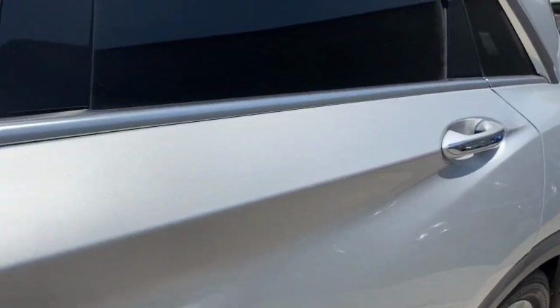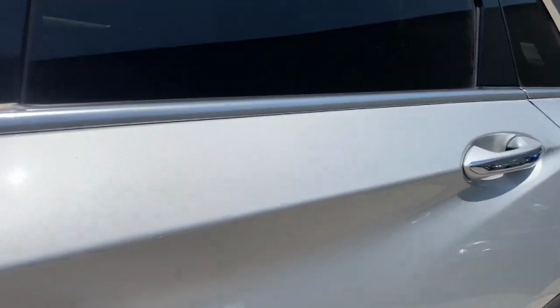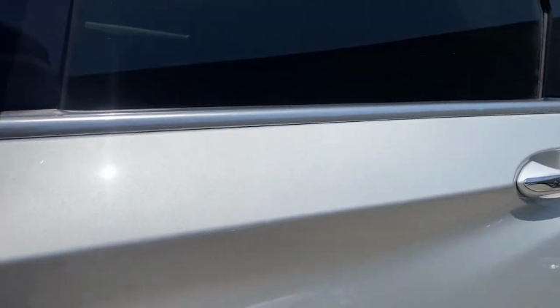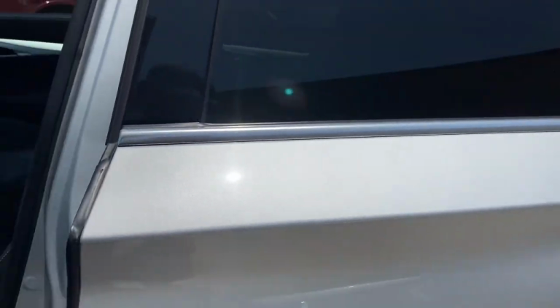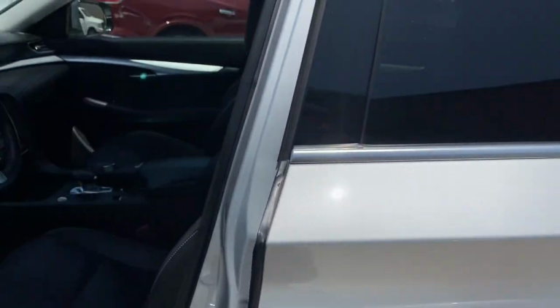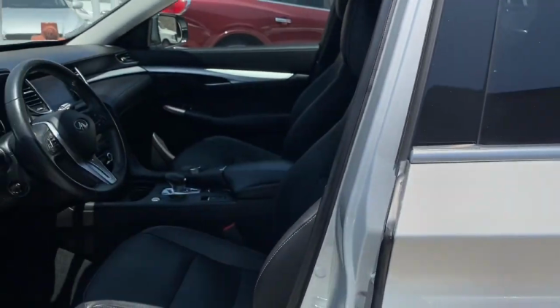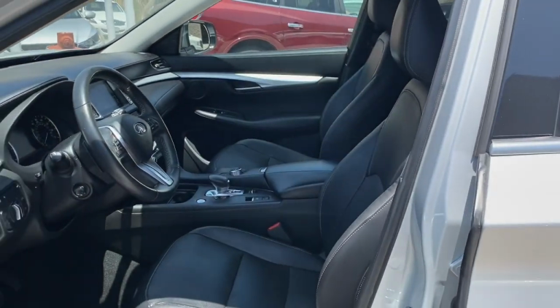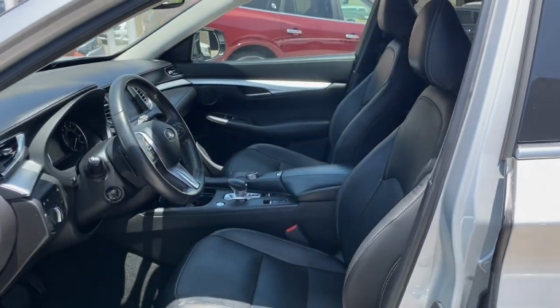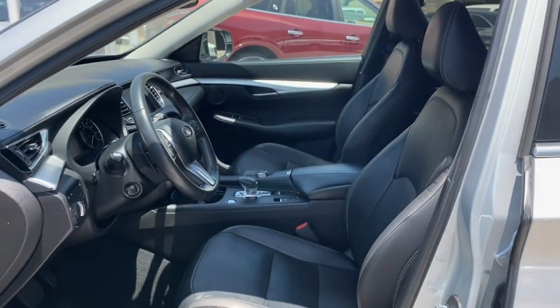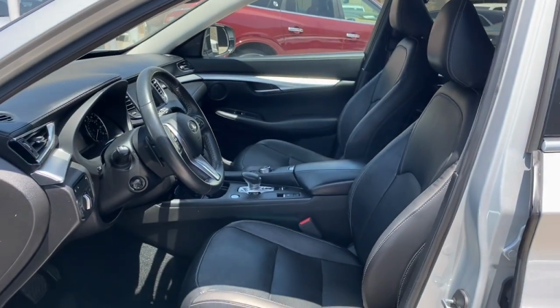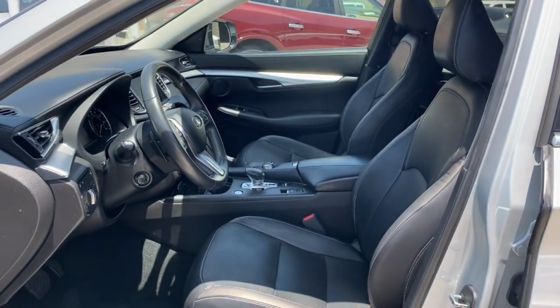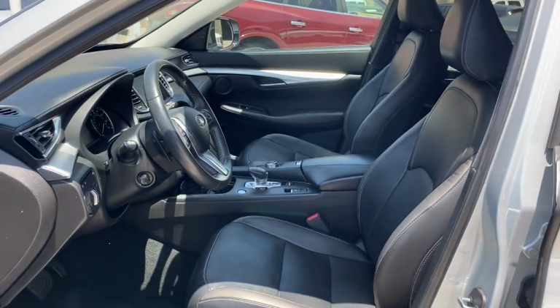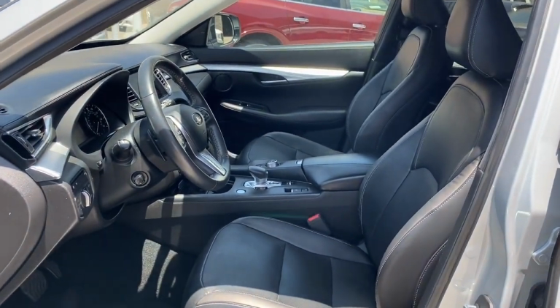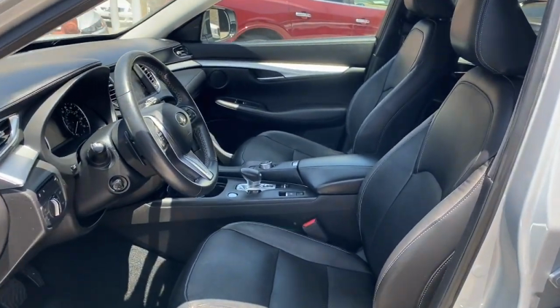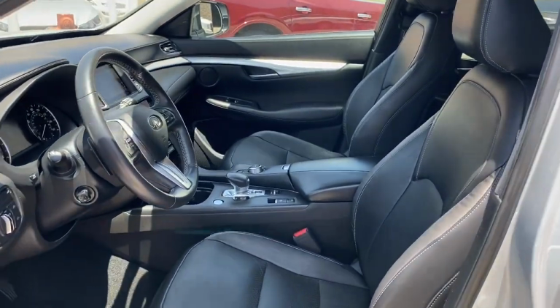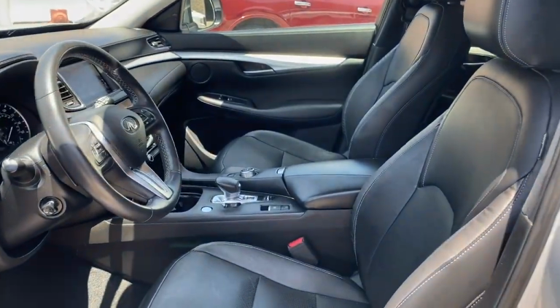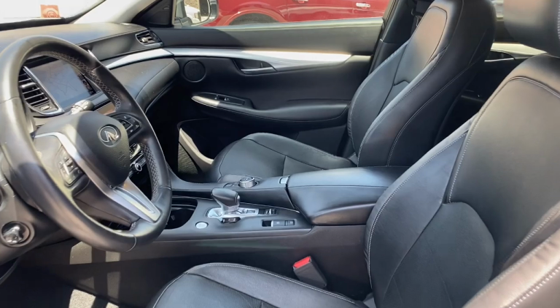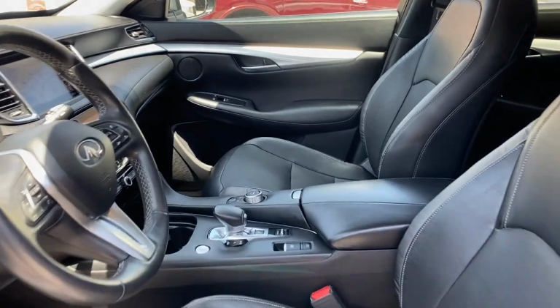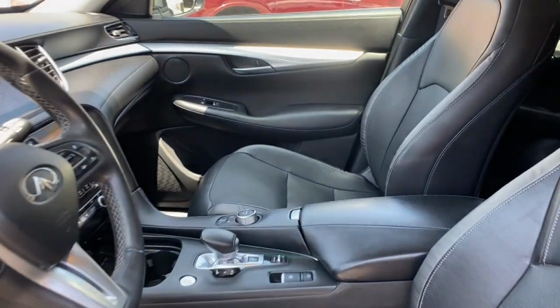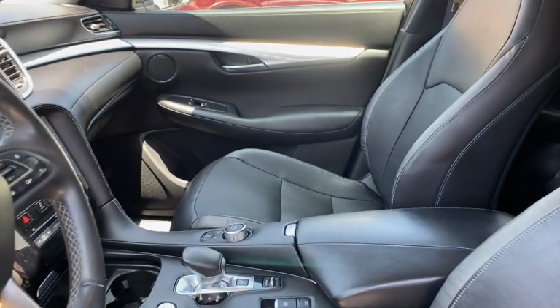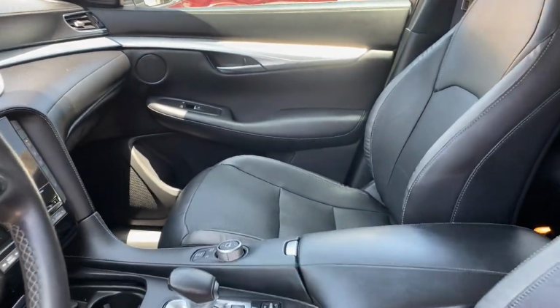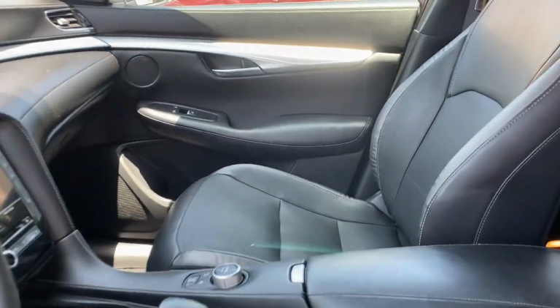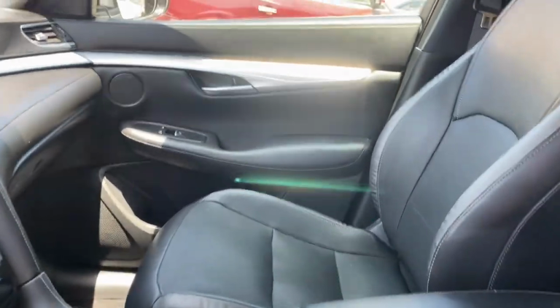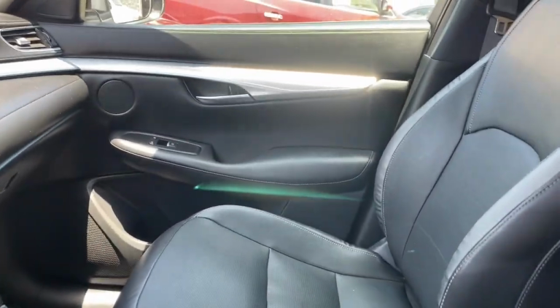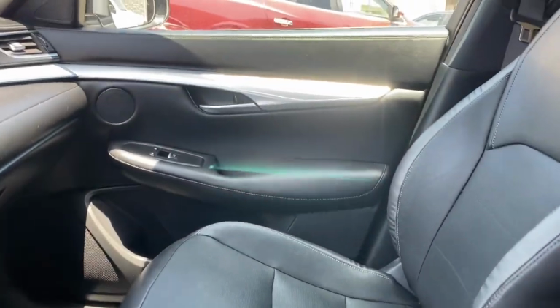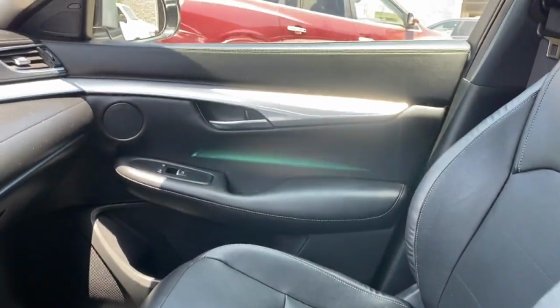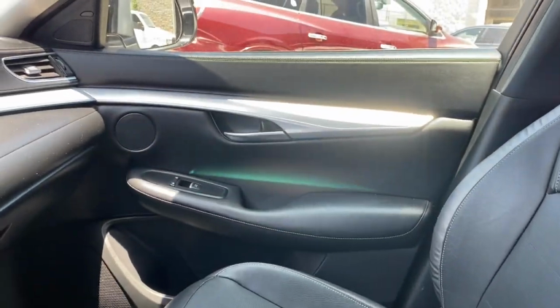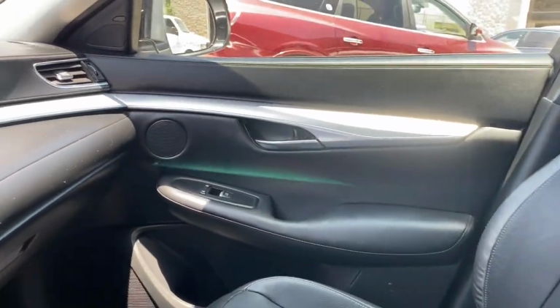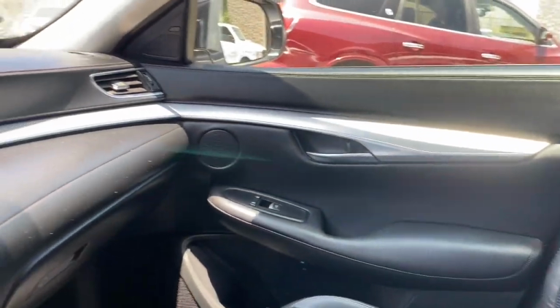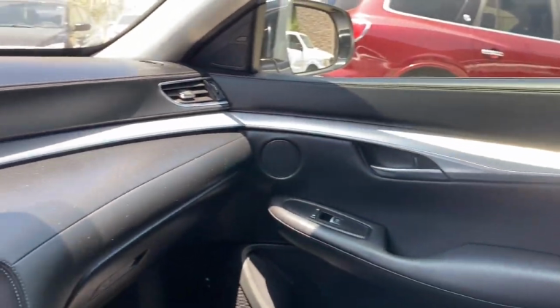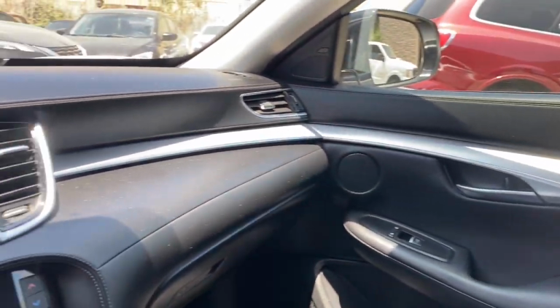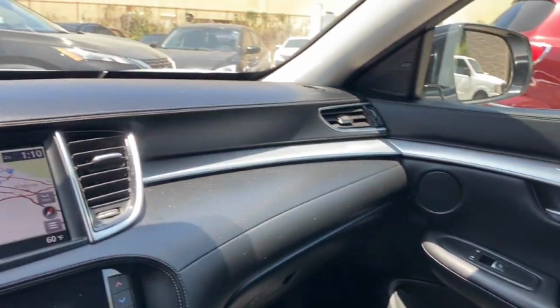Show the world your style on this exquisitely designed QX50. Come in for a fun and easy test drive. Our team will make it the best part of your day.